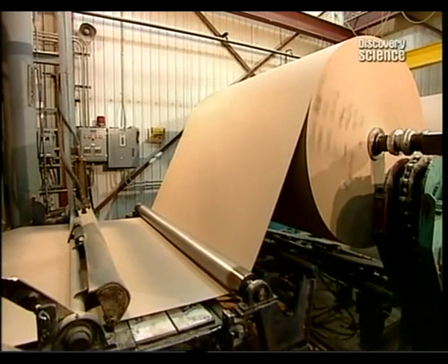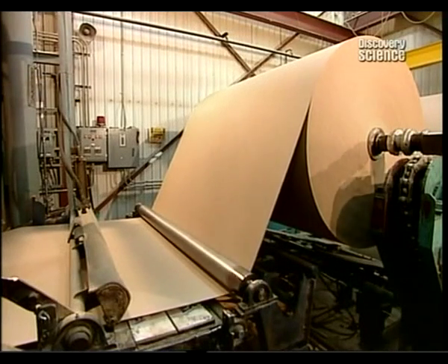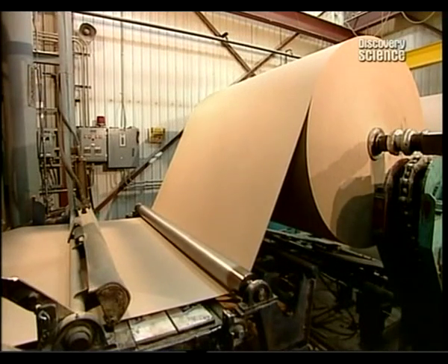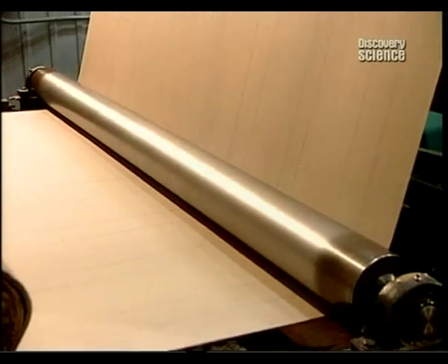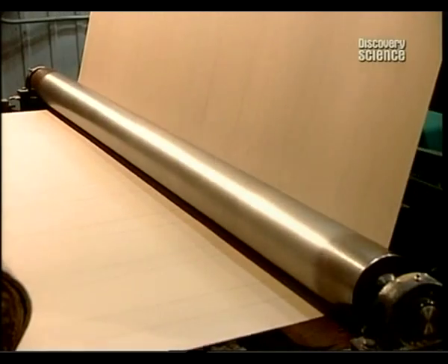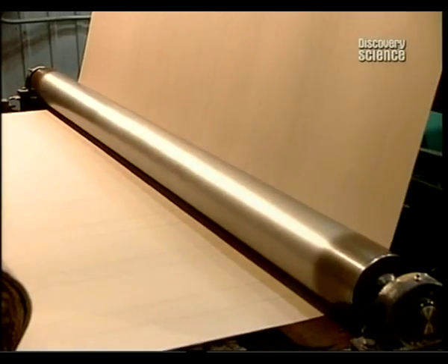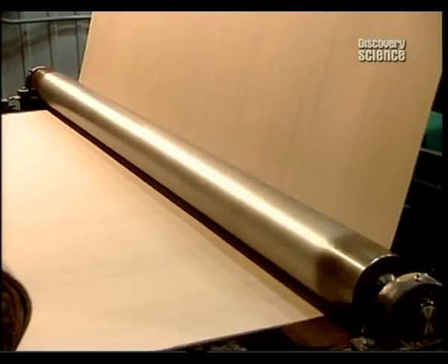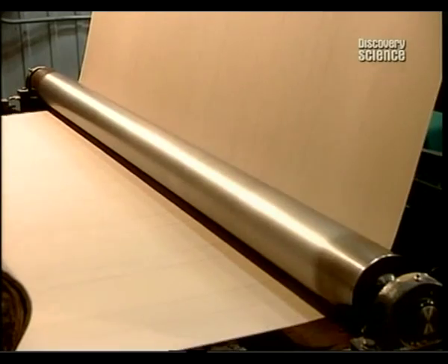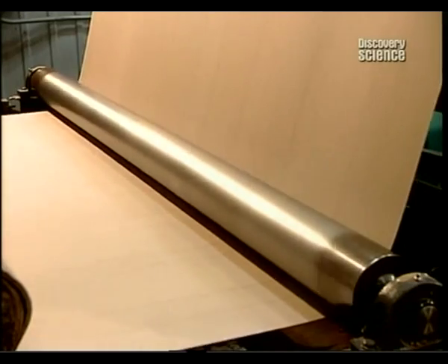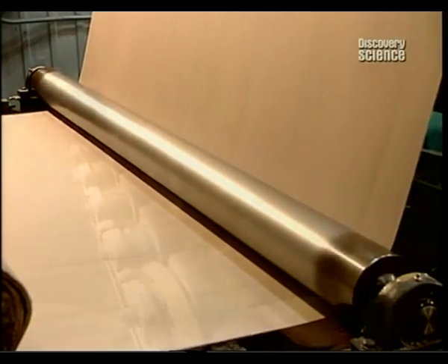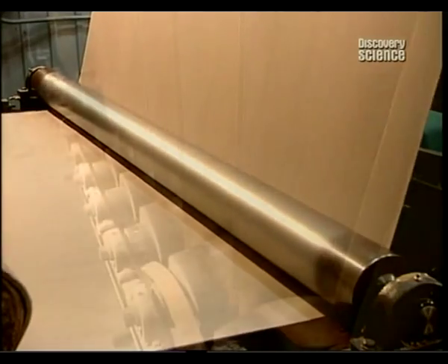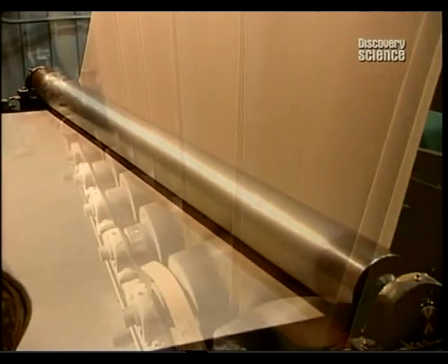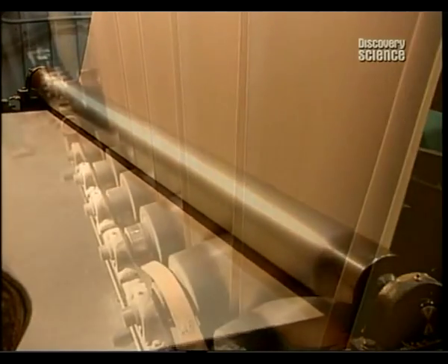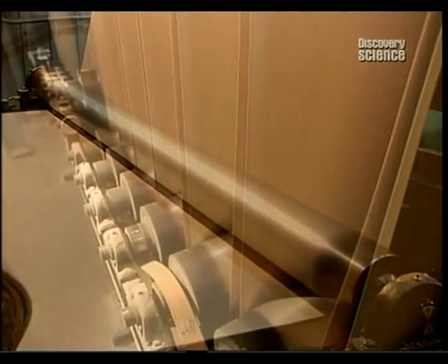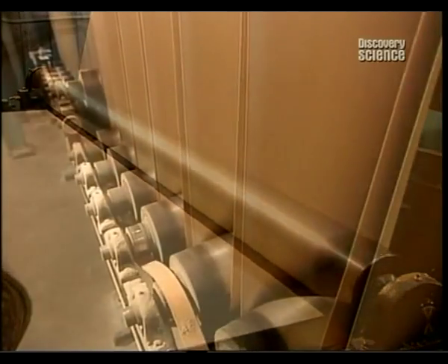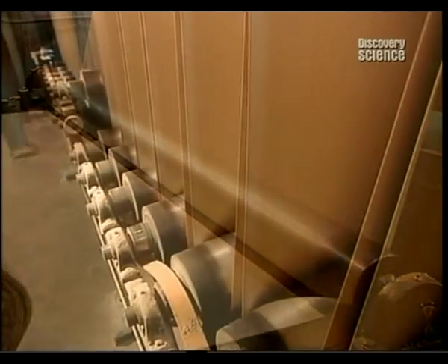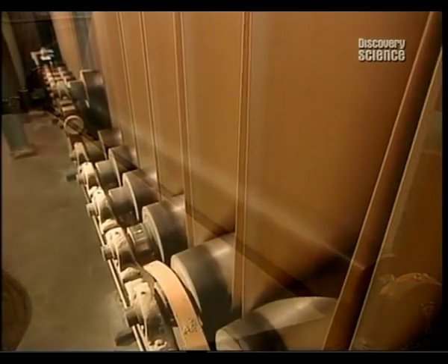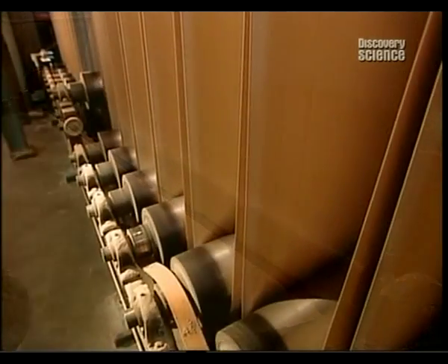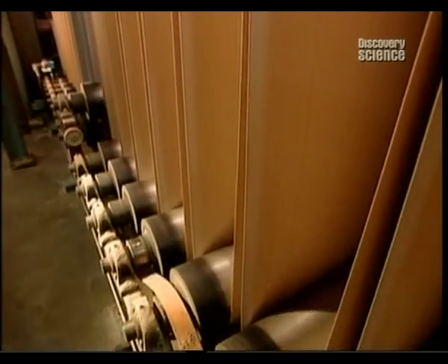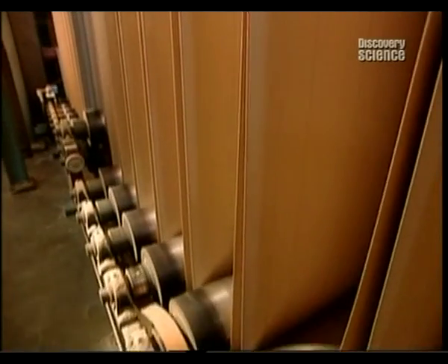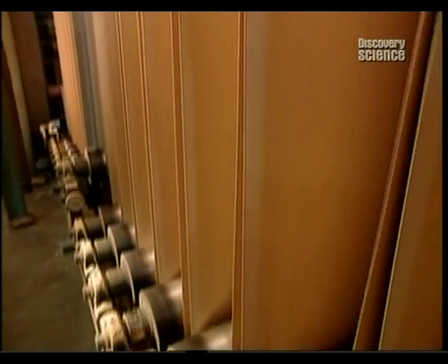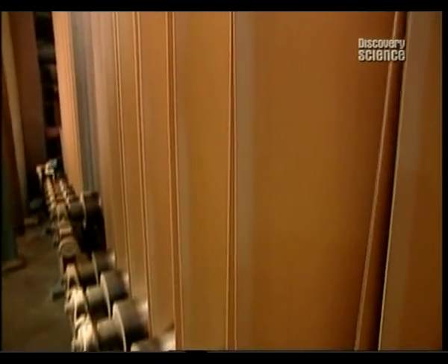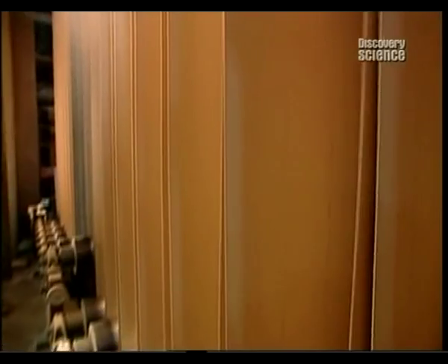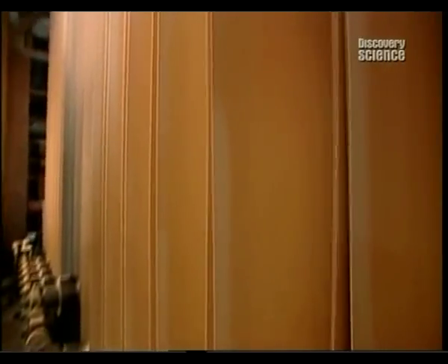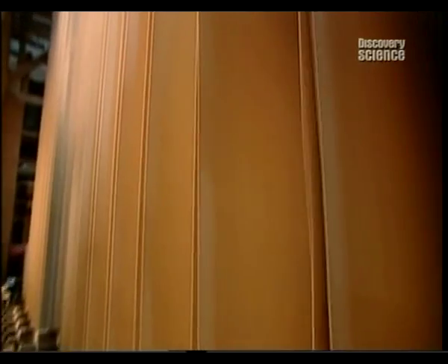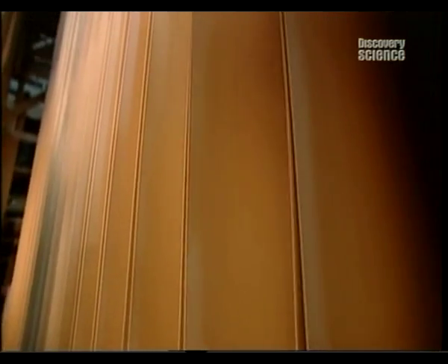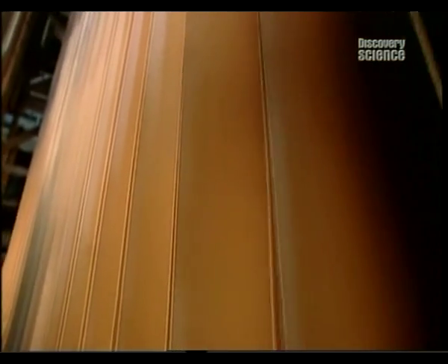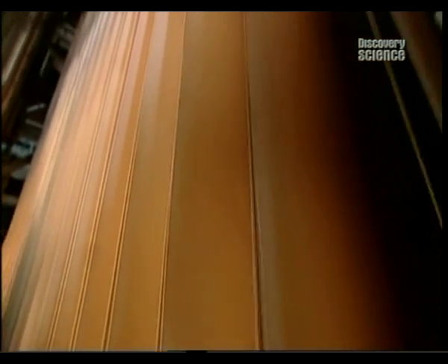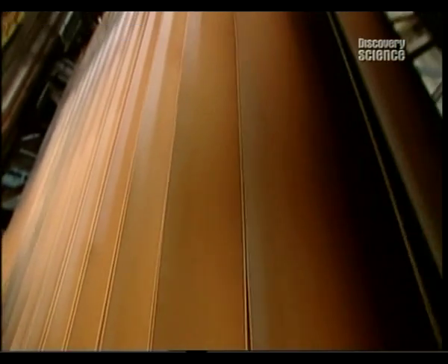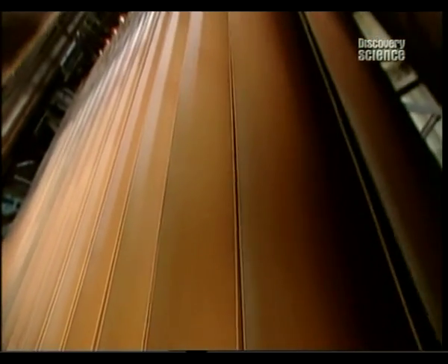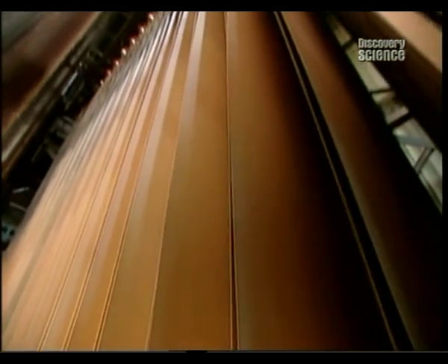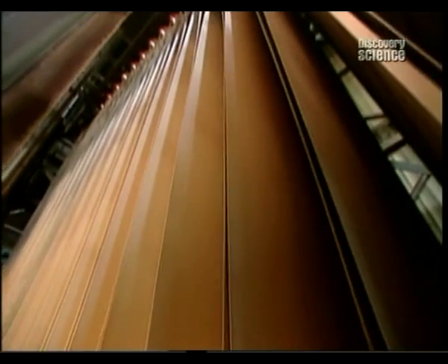The giant rolls of membrane feed what's known as a felt looper. It builds up enough reserves so that workers can change rolls as needed without stopping production.